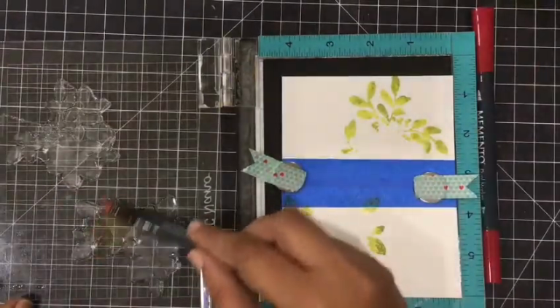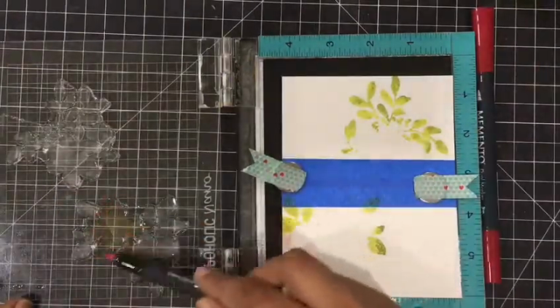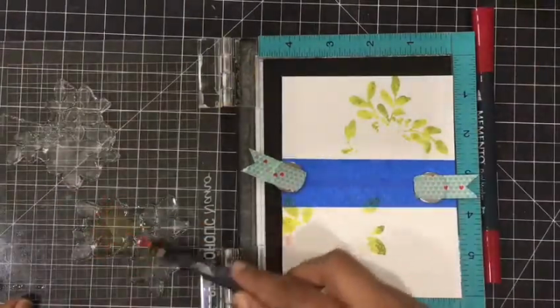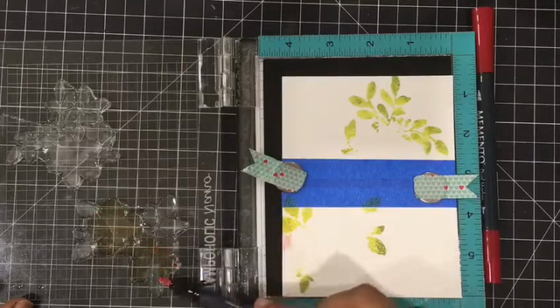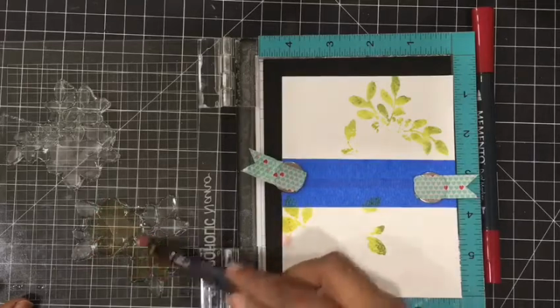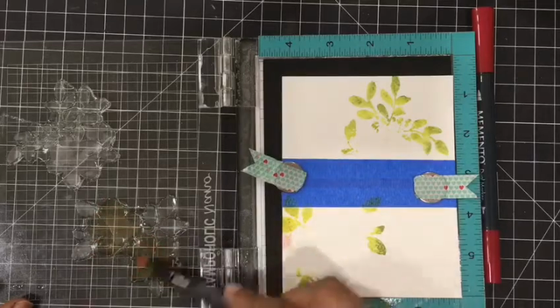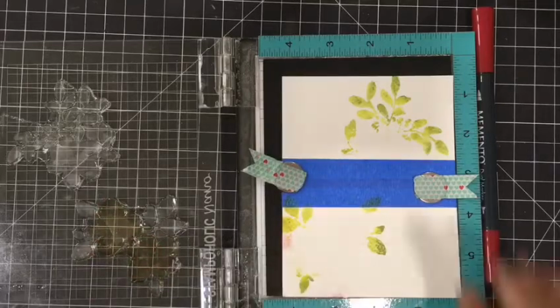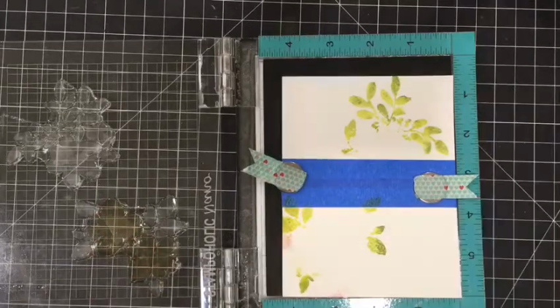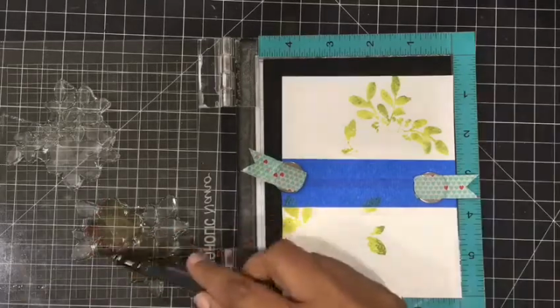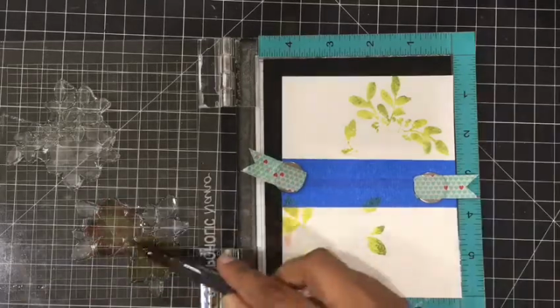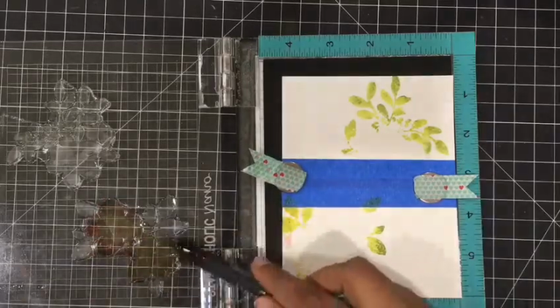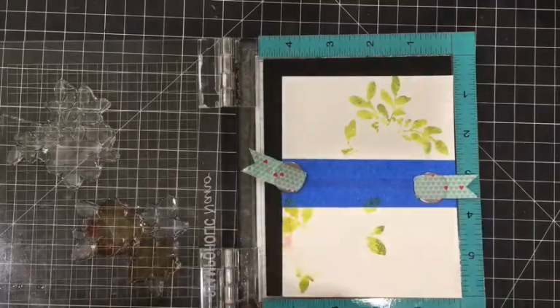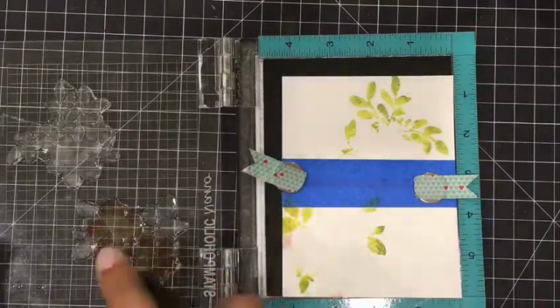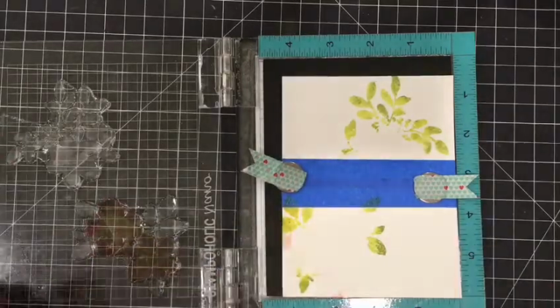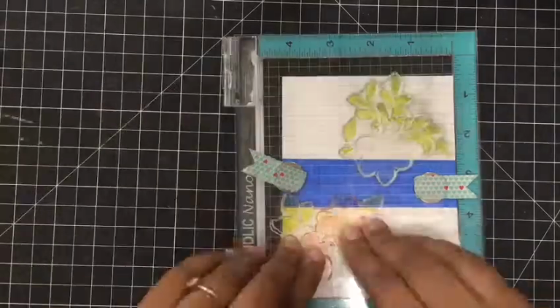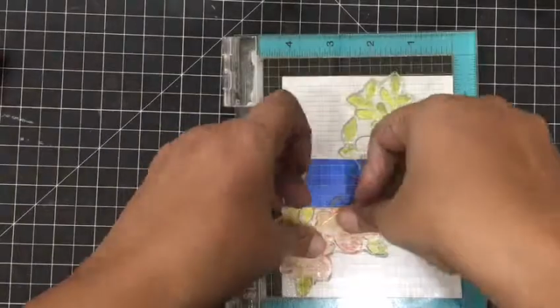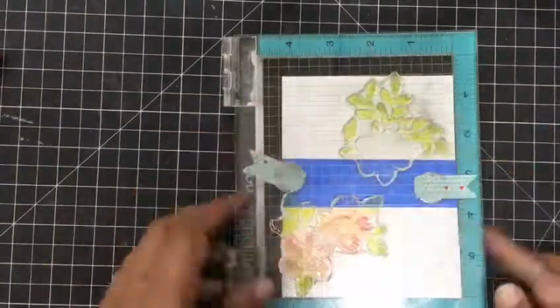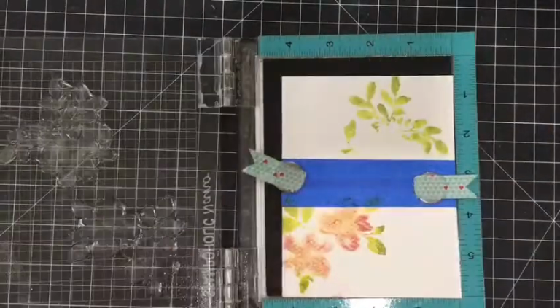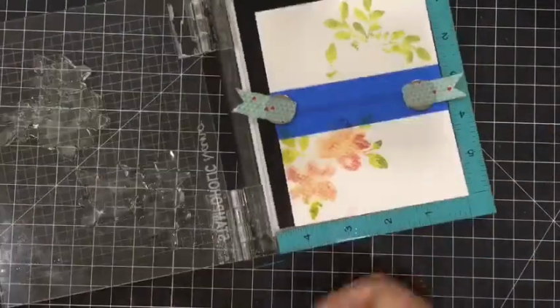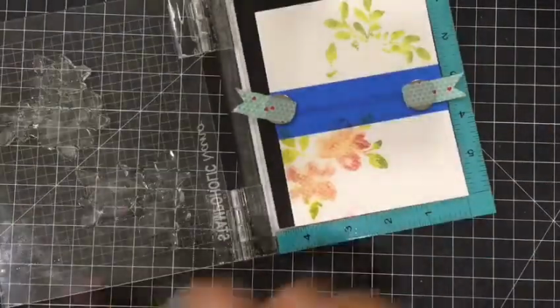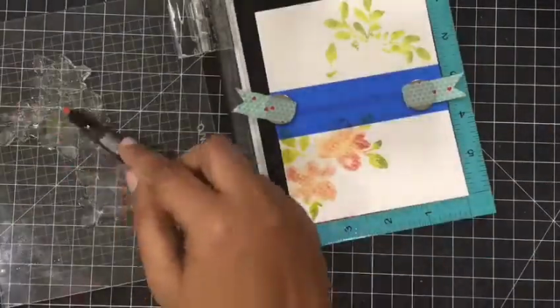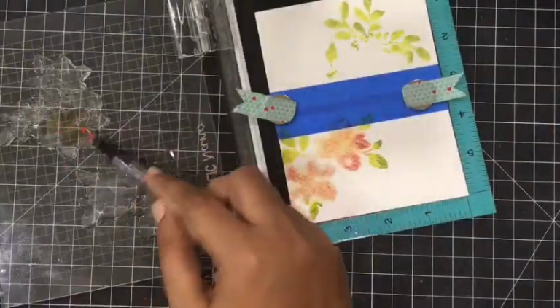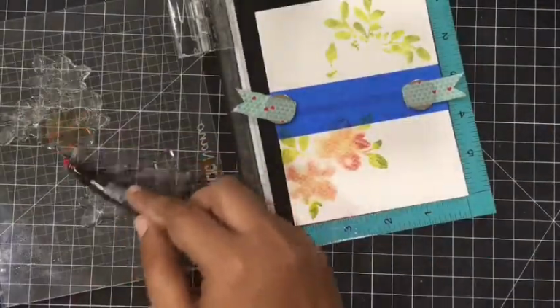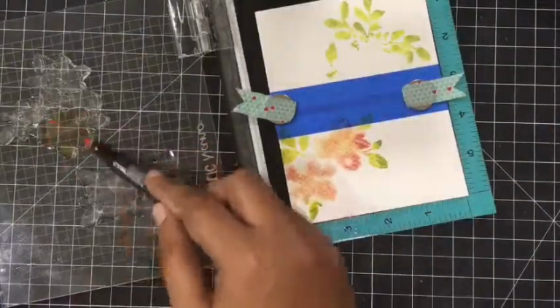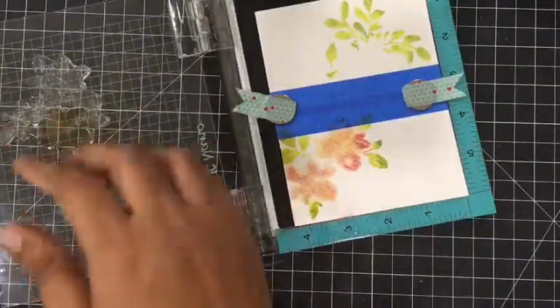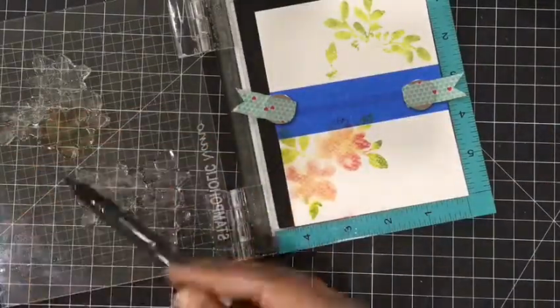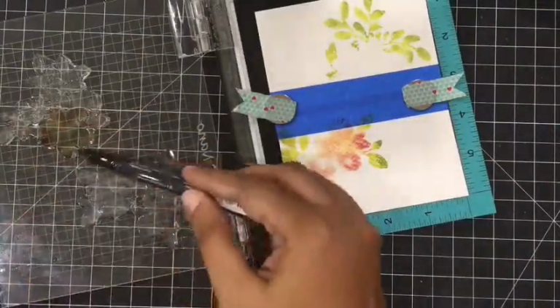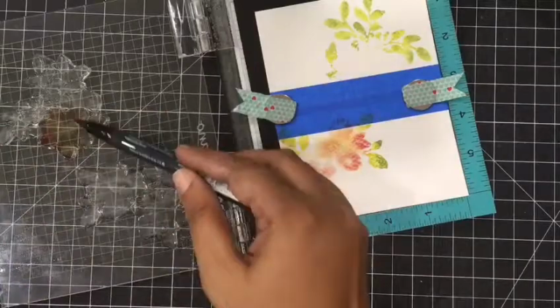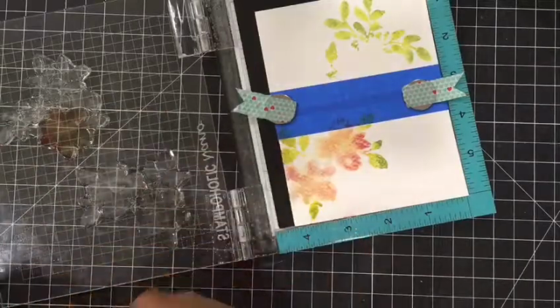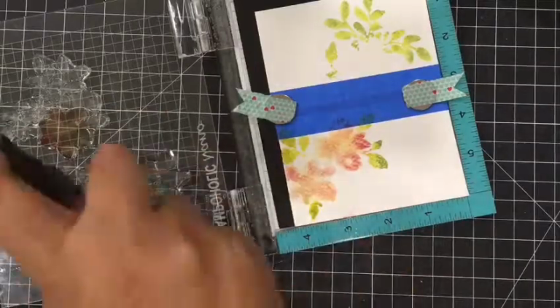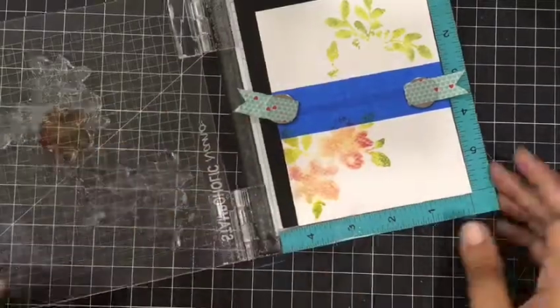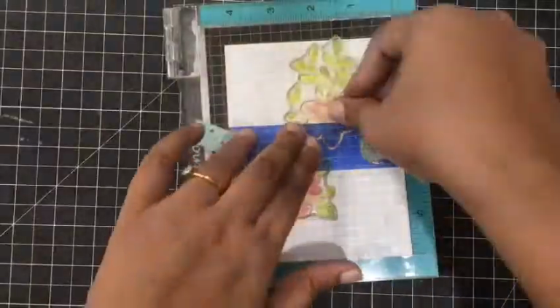For the flower I'm using a cantaloupe ink, and over that I'm using some dark red. They blend so beautifully — it's a very, very super quick card.